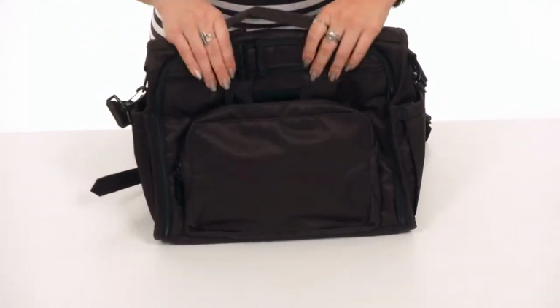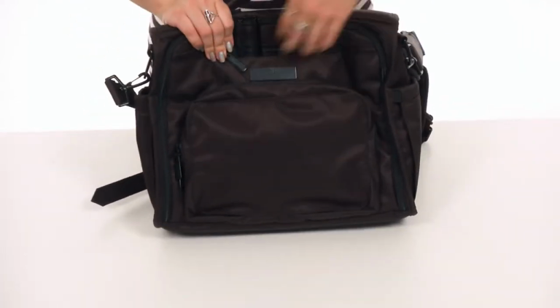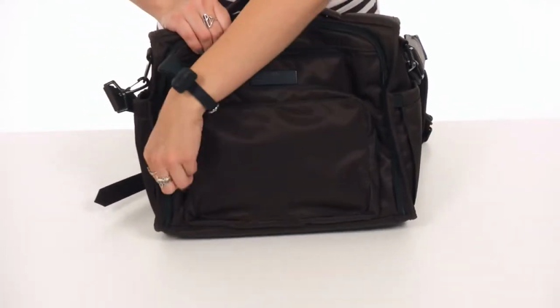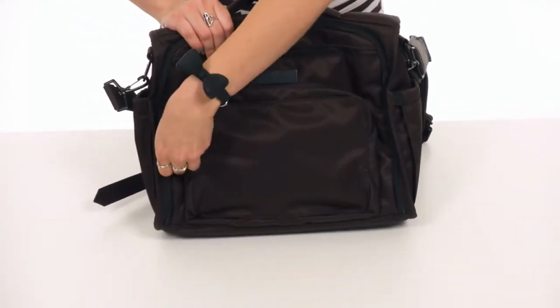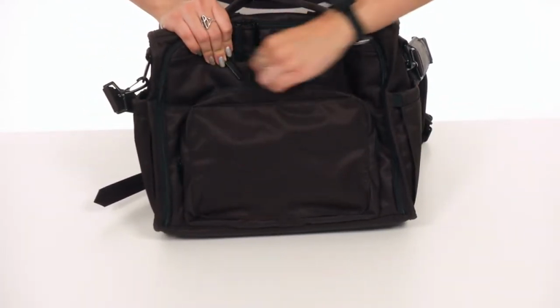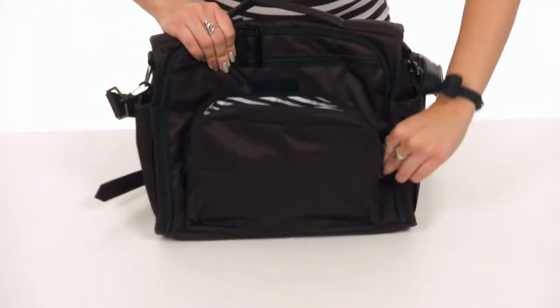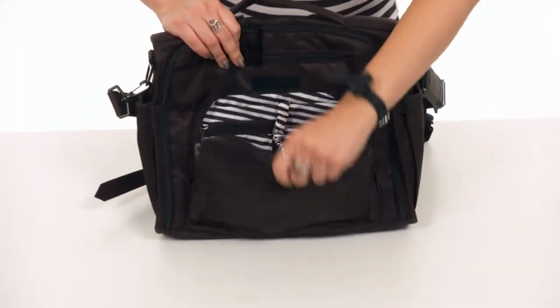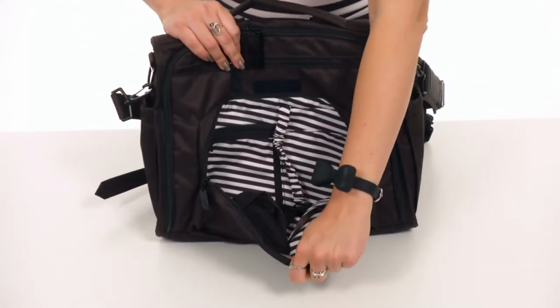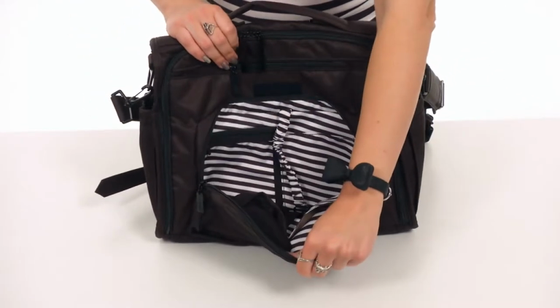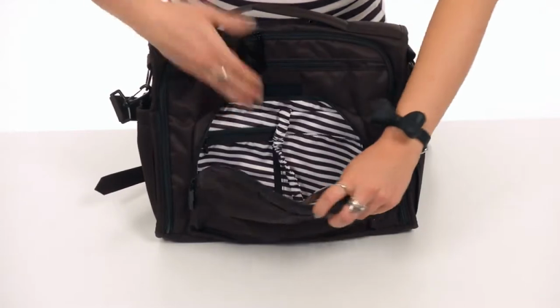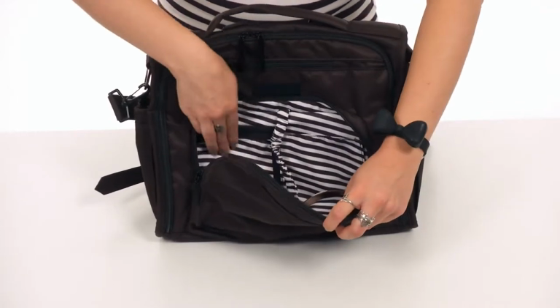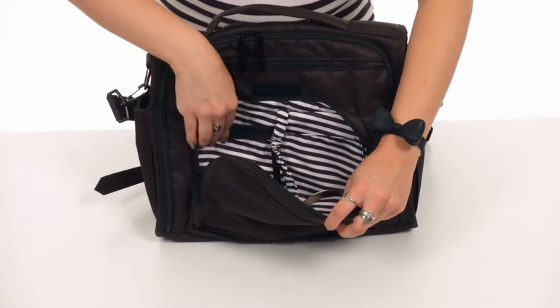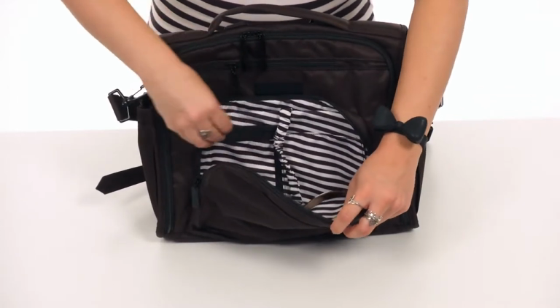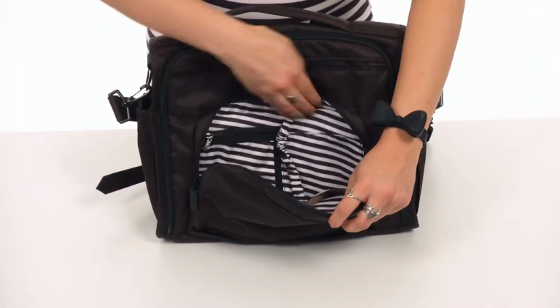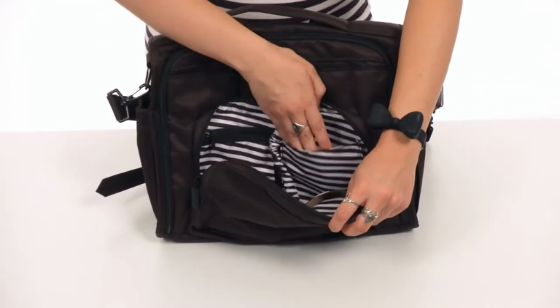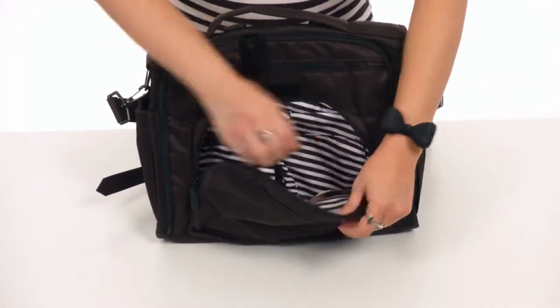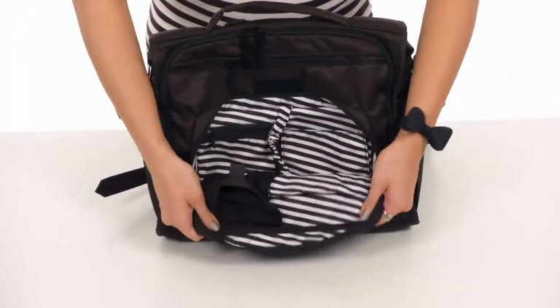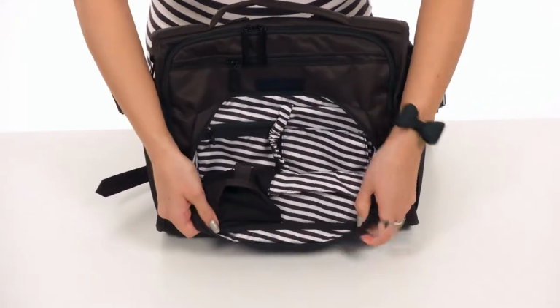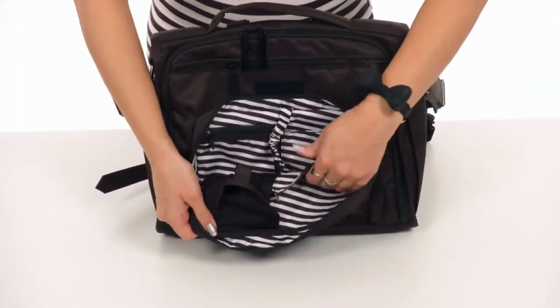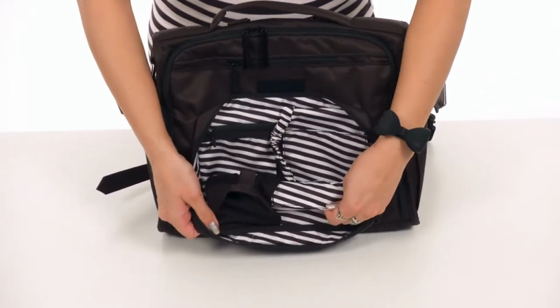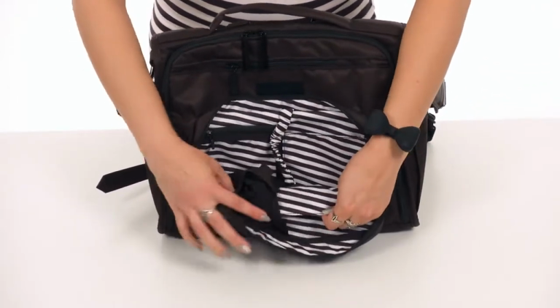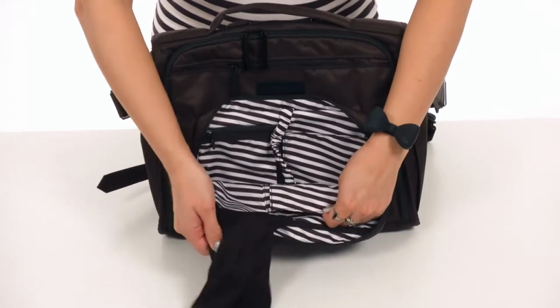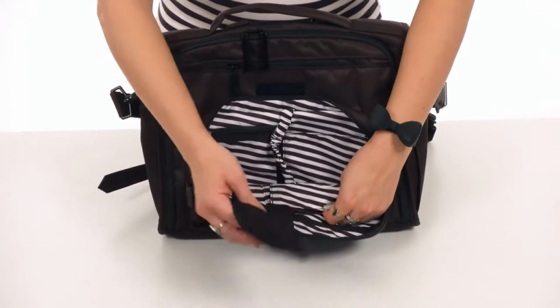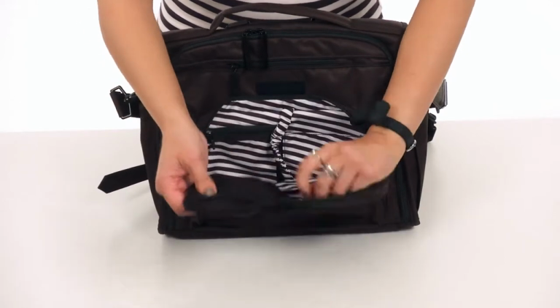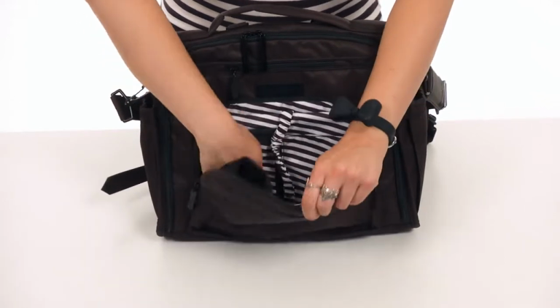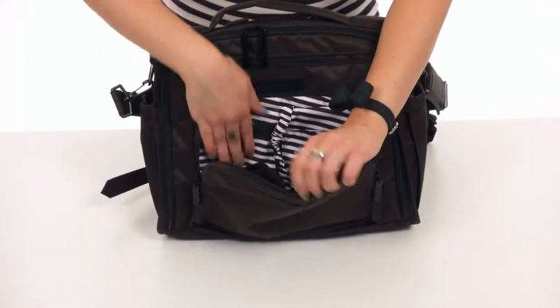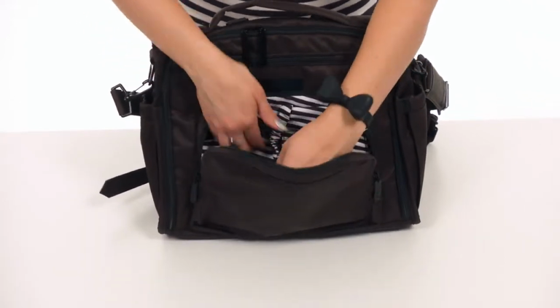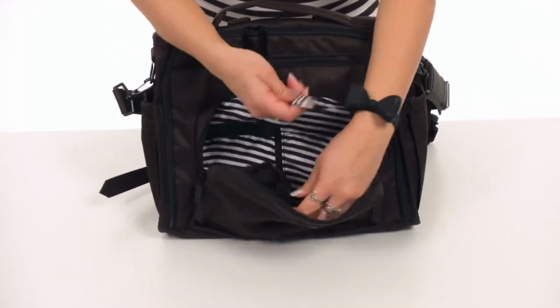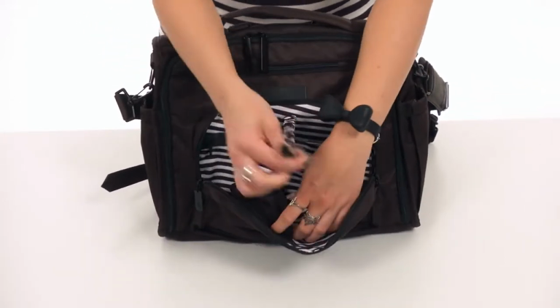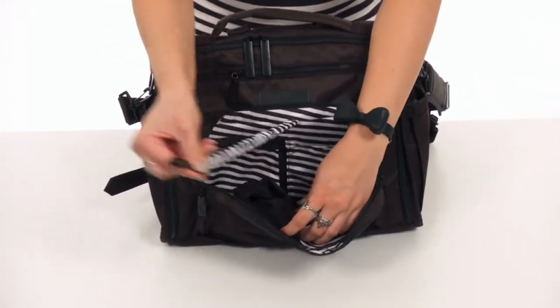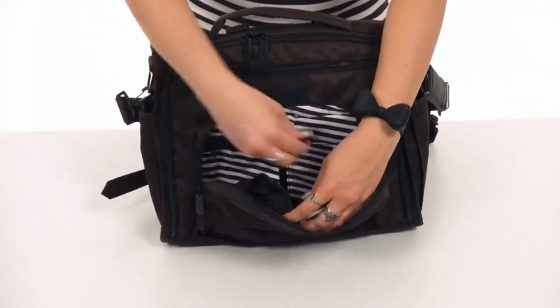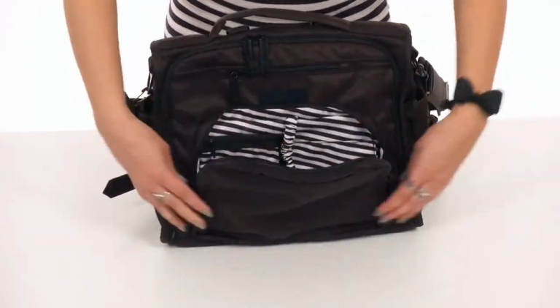It's got a front zippered pocket that opens up with two zippers, with lots of organization on the inside. You do have a zippered pocket with a slip pocket. The other side gives you another slip pocket with a pouch to carry your glasses or sunglasses. You've also got this stretchy little key leash.